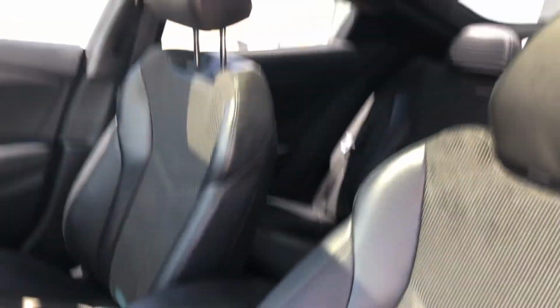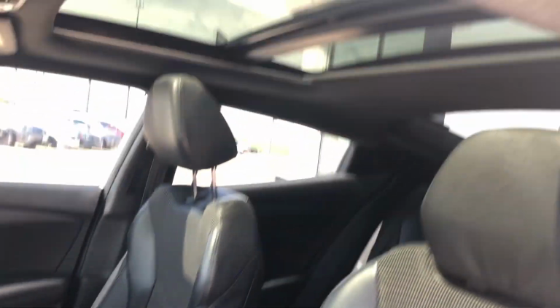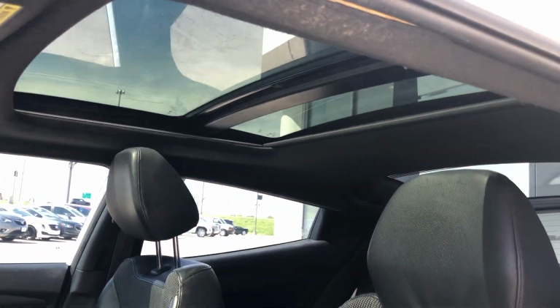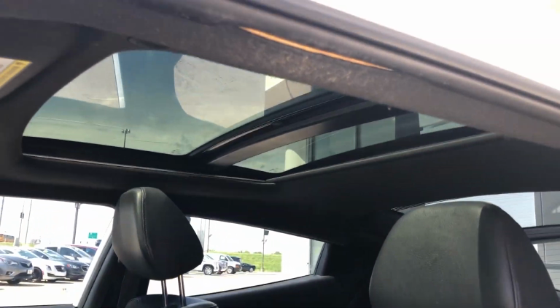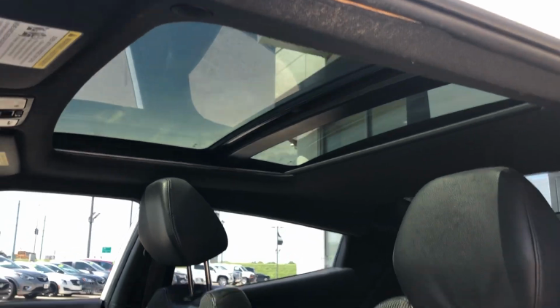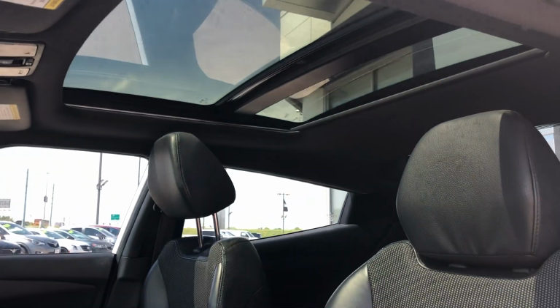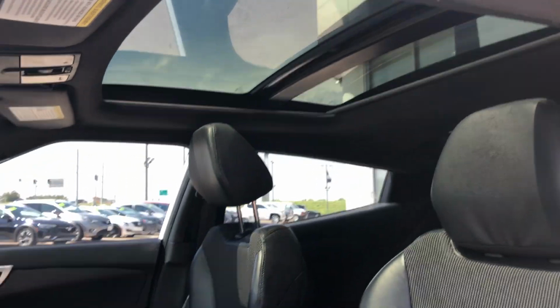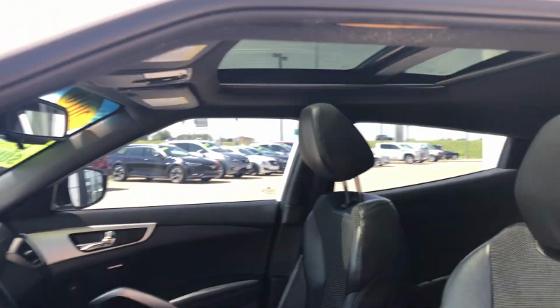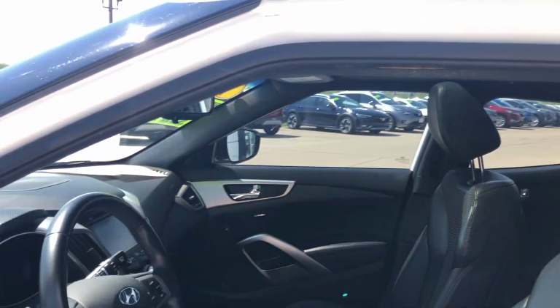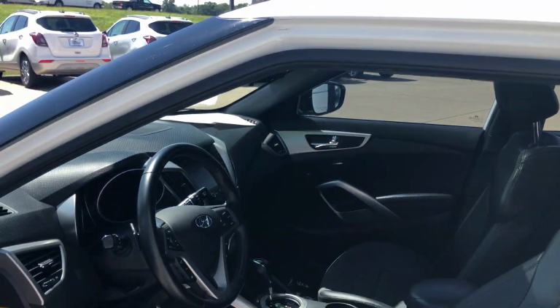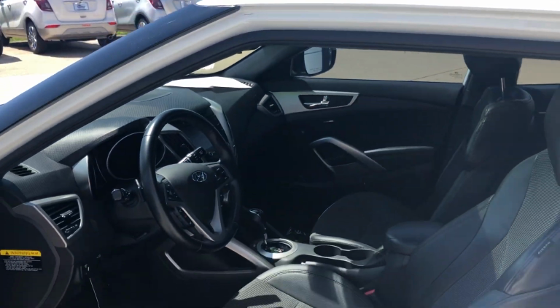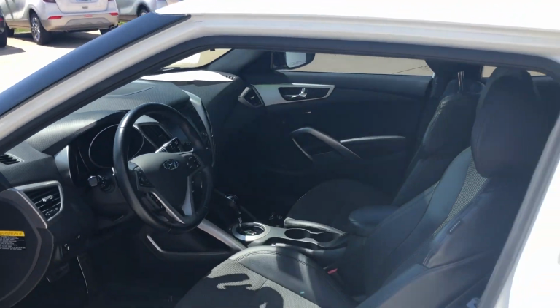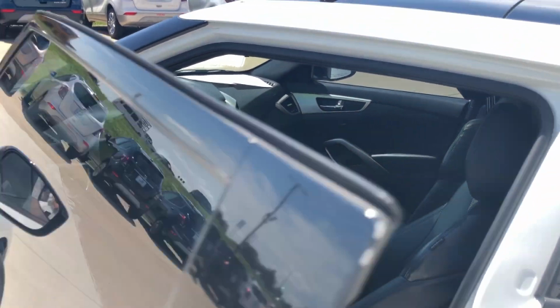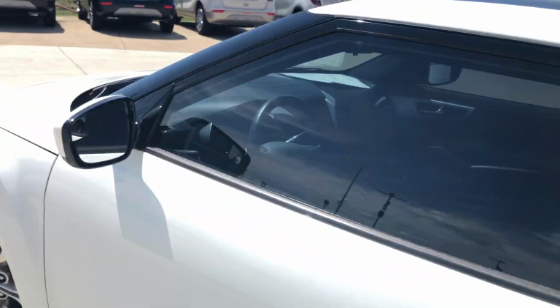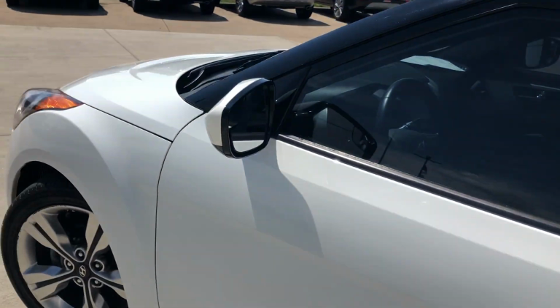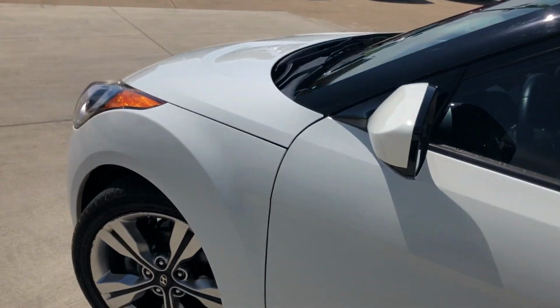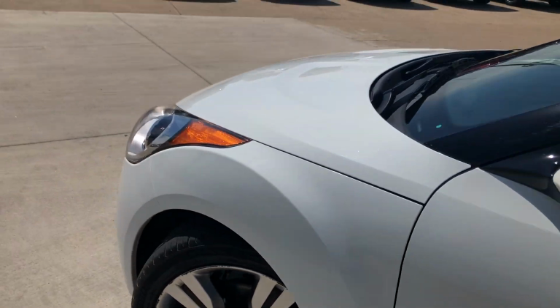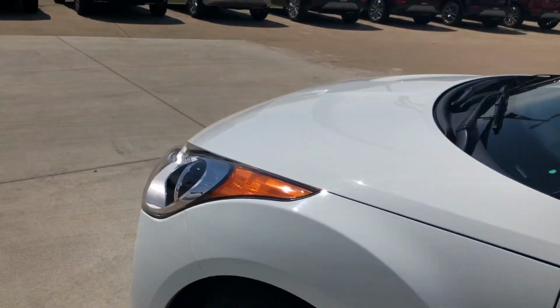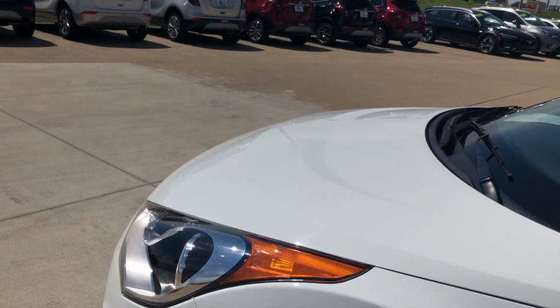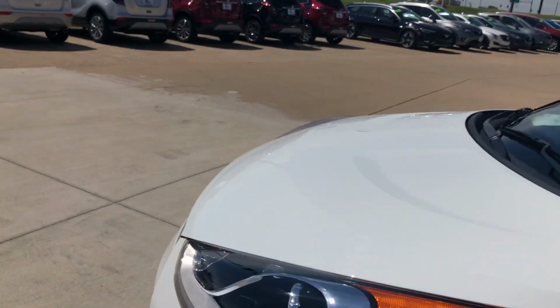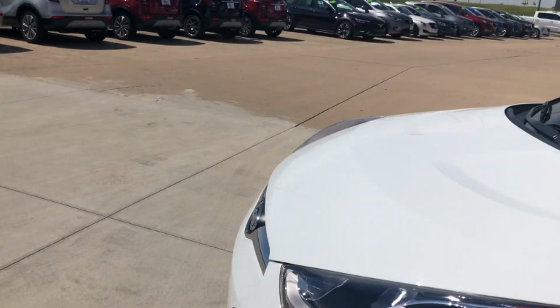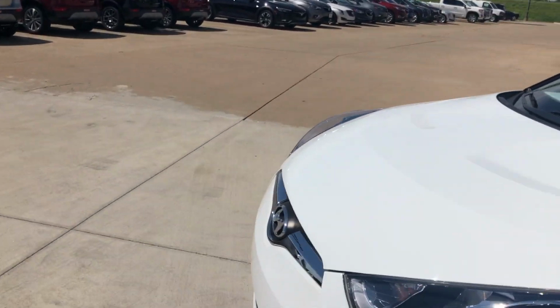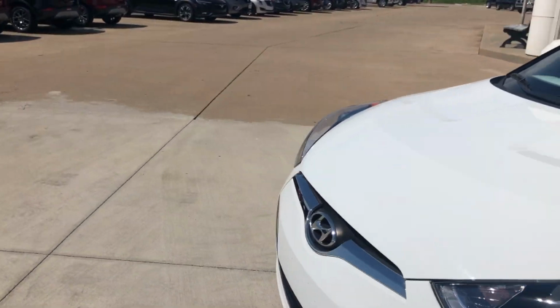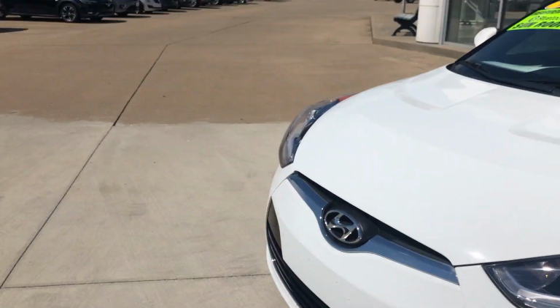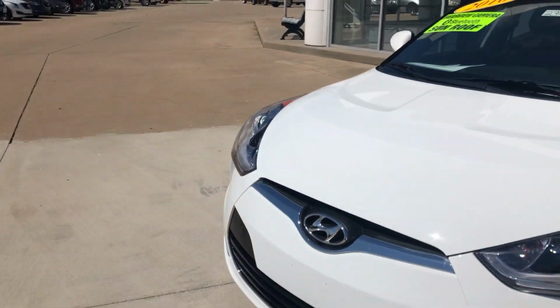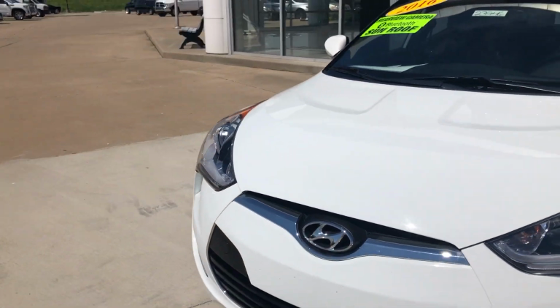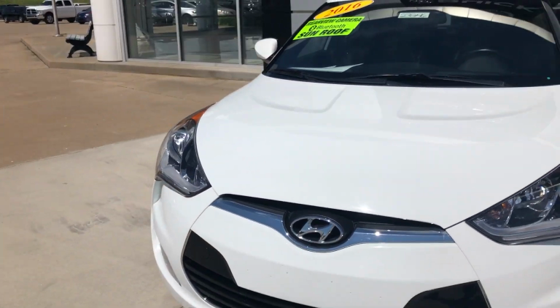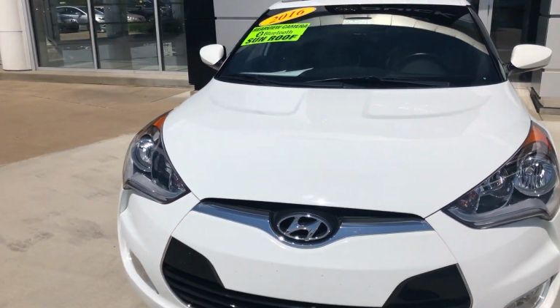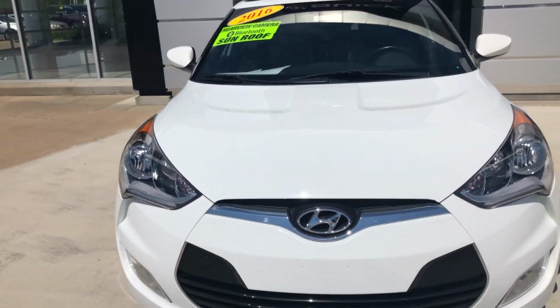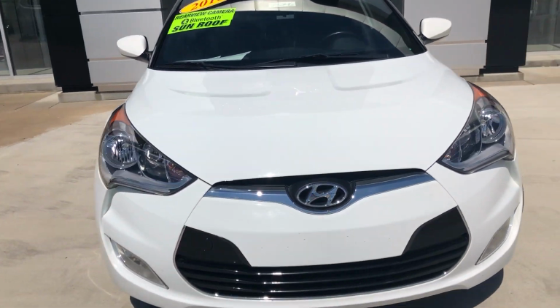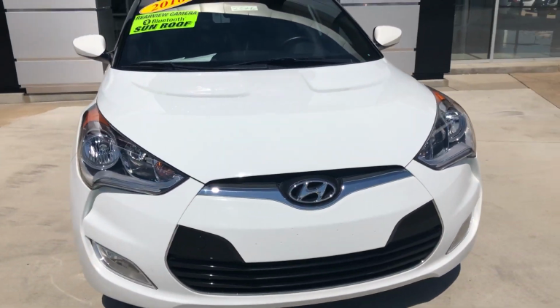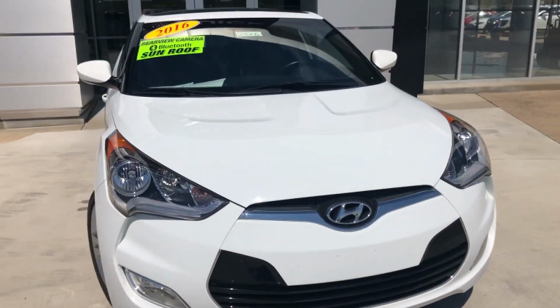Look at that gorgeous sunroof. Beautiful white exterior, finished off with the chrome Hyundai grille with black accents.